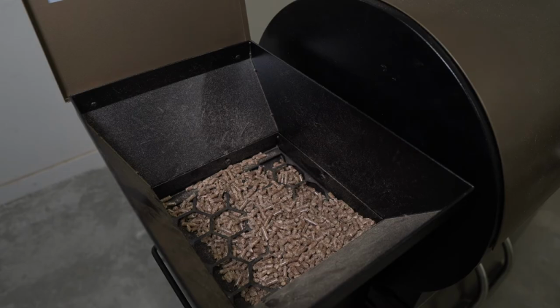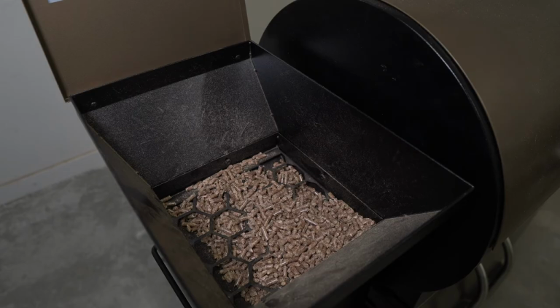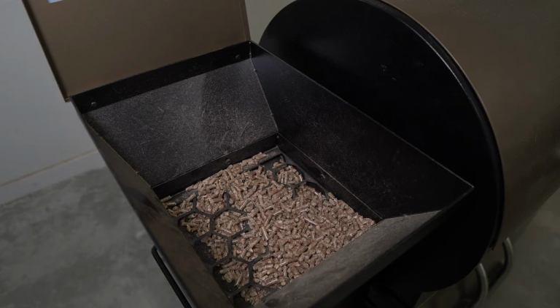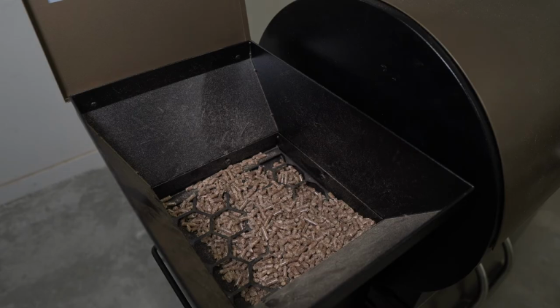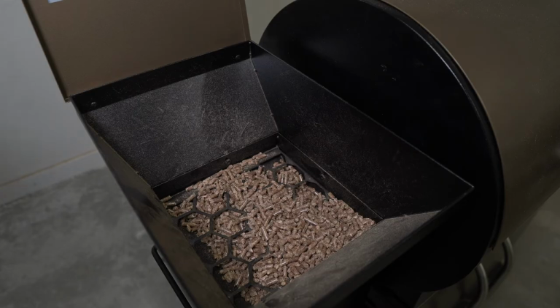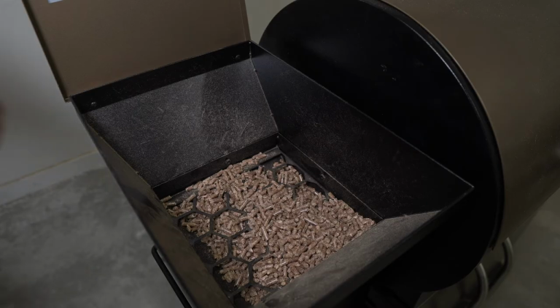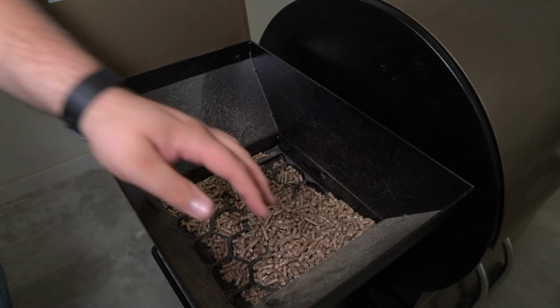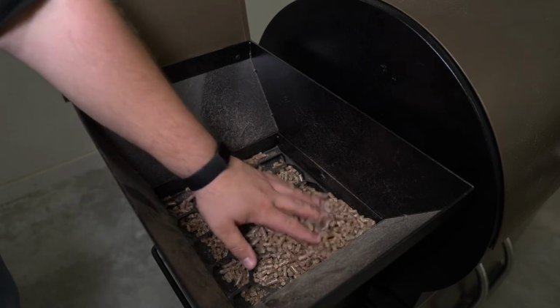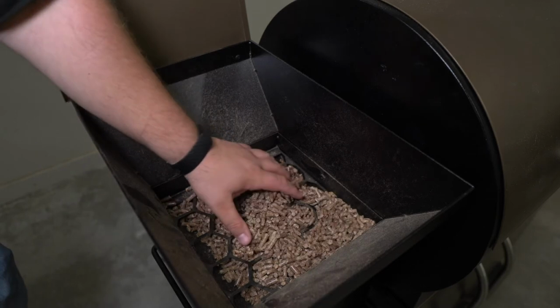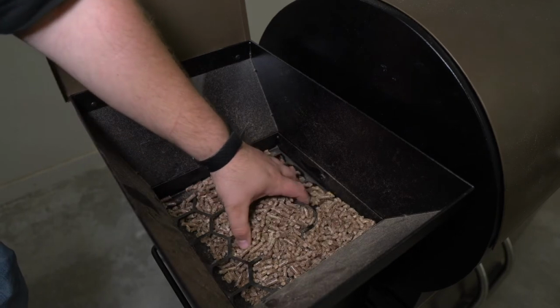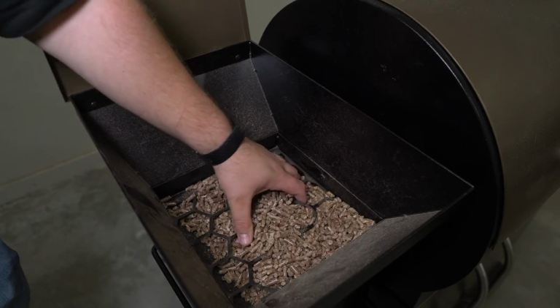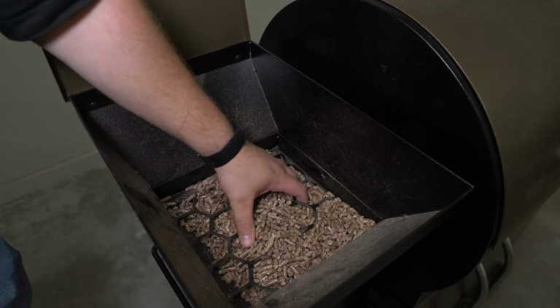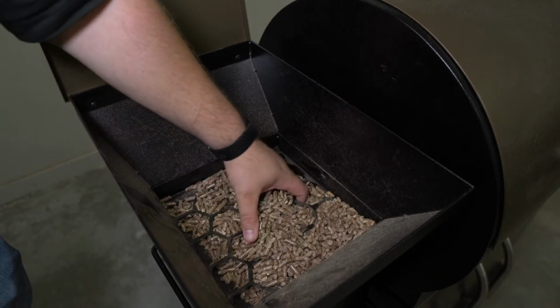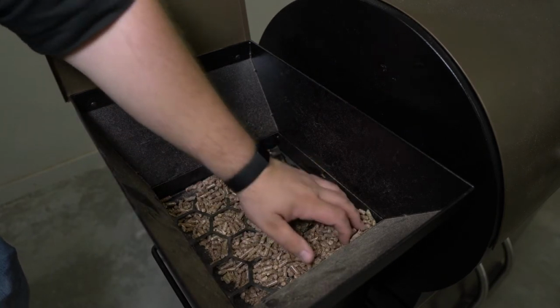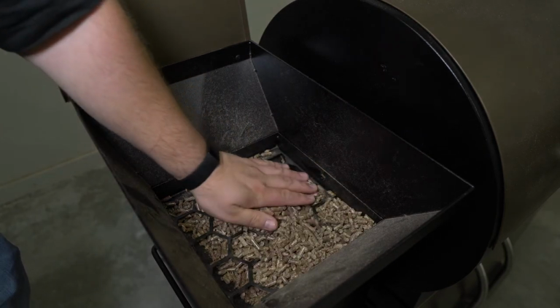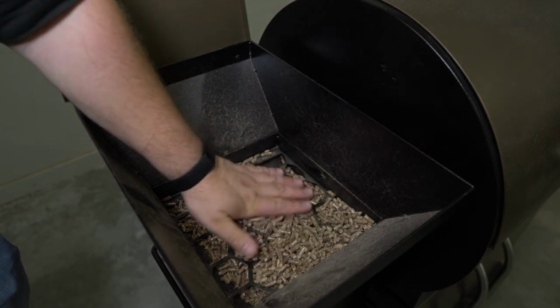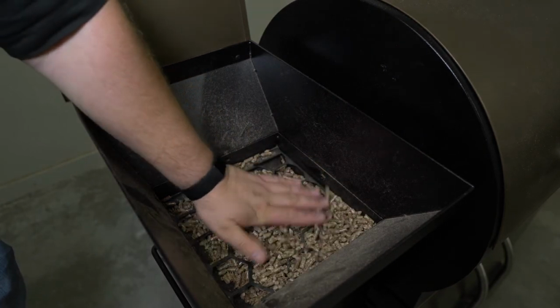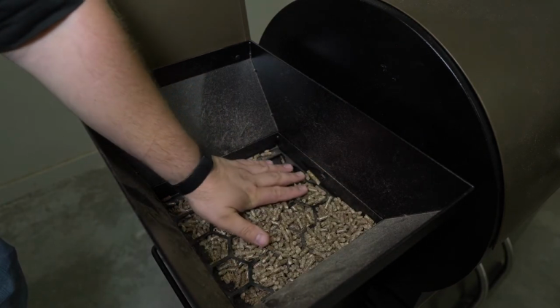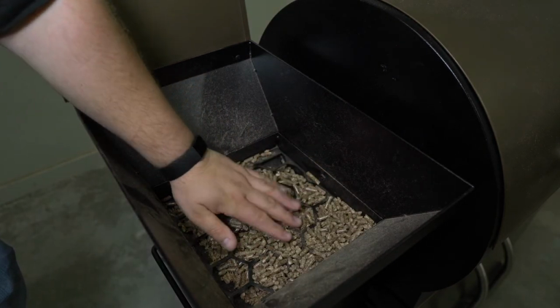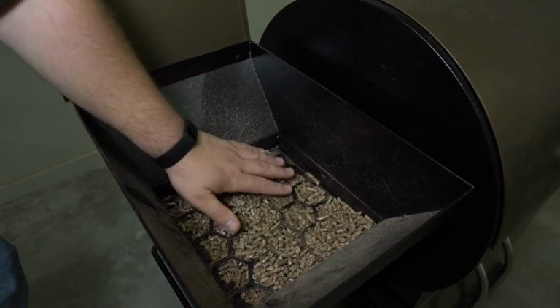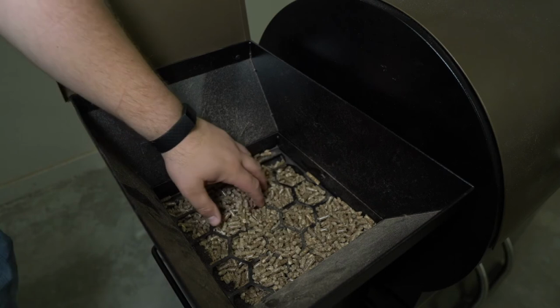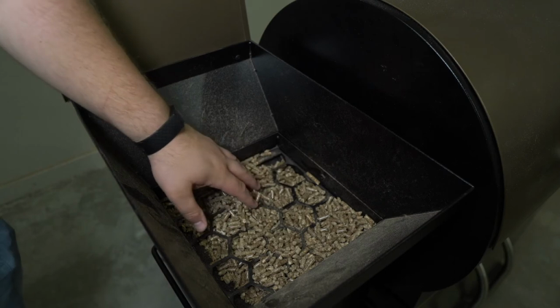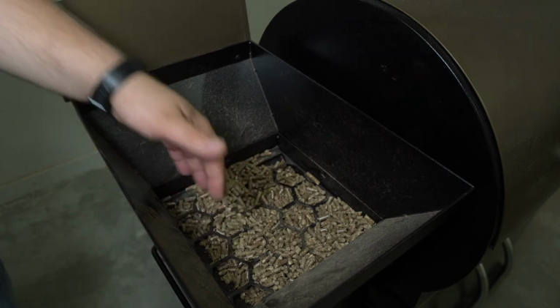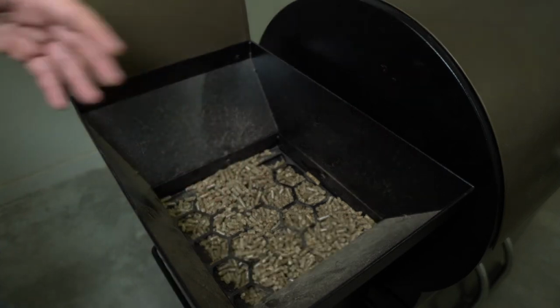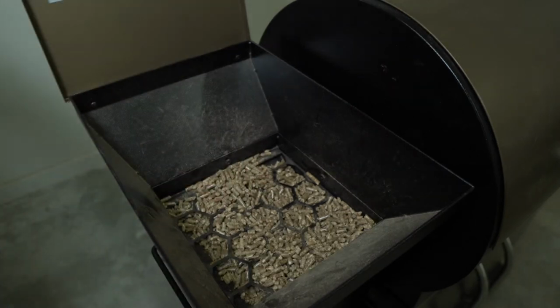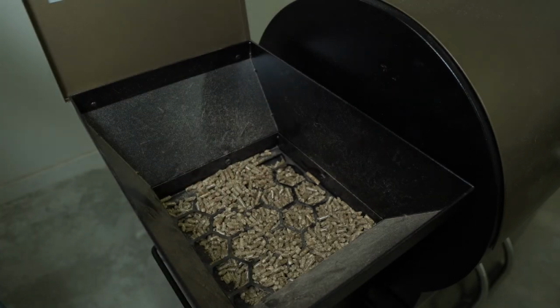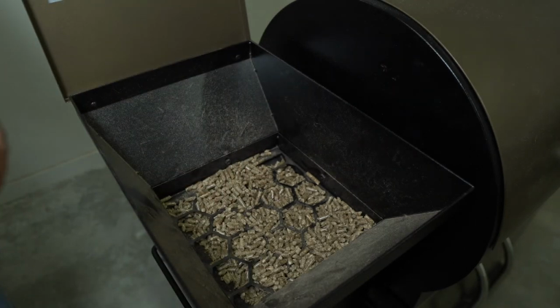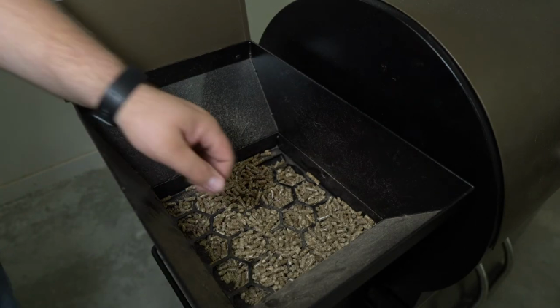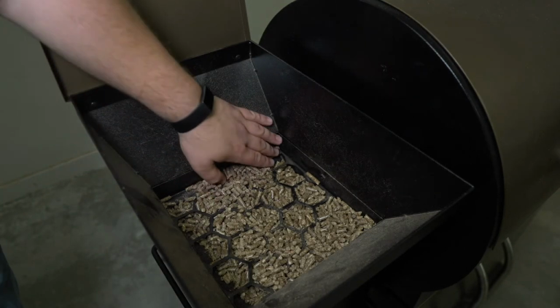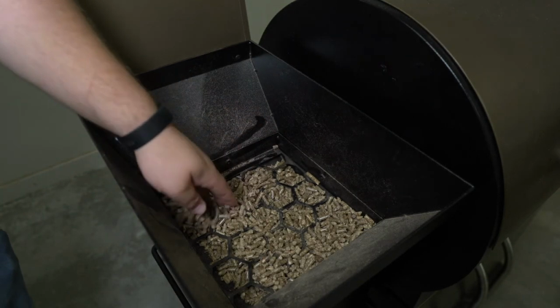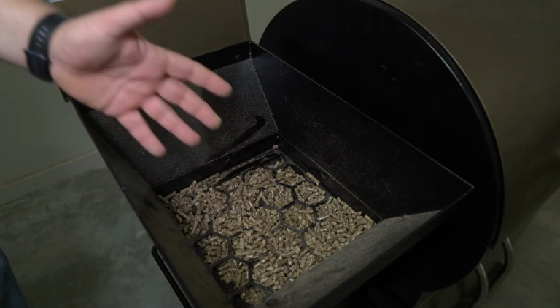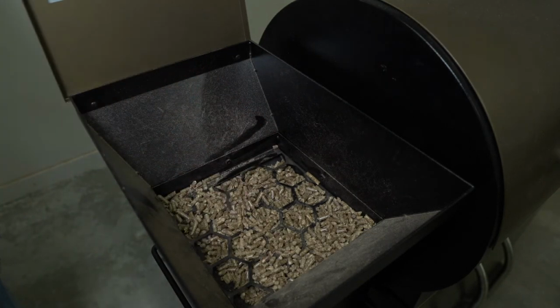This hopper actually still has quite a few pellets inside of it. It's got this little cage here that makes you think that maybe it's about empty, but this actually has several hours worth of pellets still in it. We wouldn't want to just burn those down.